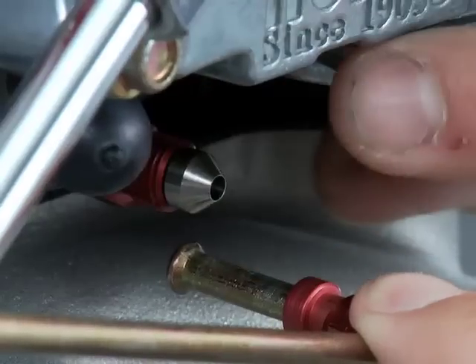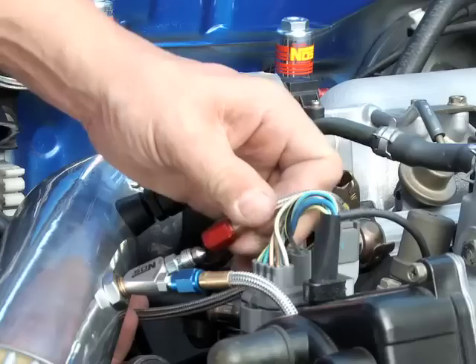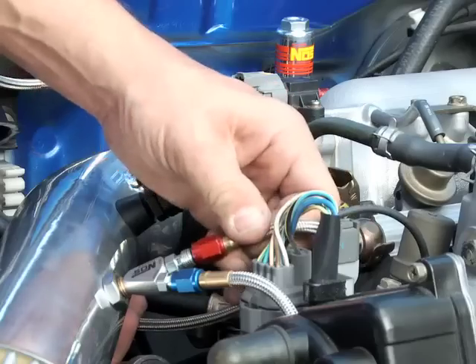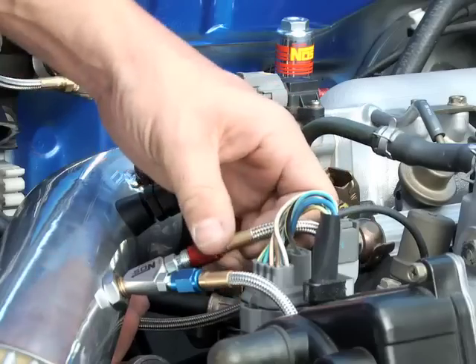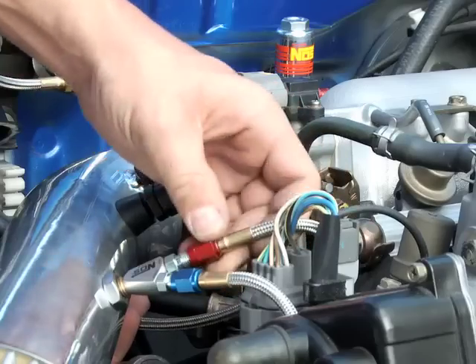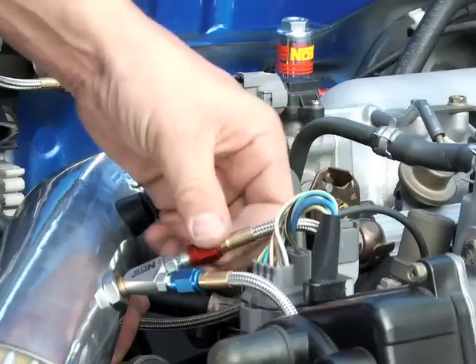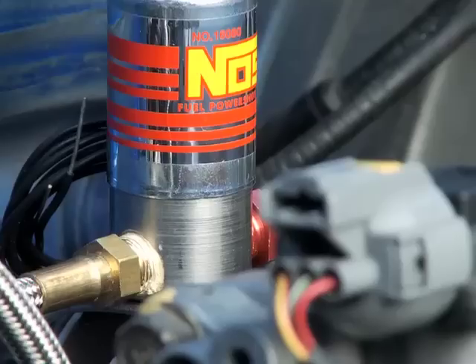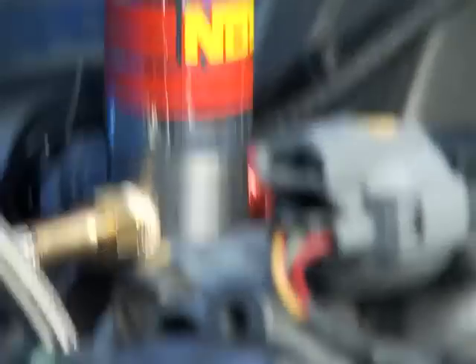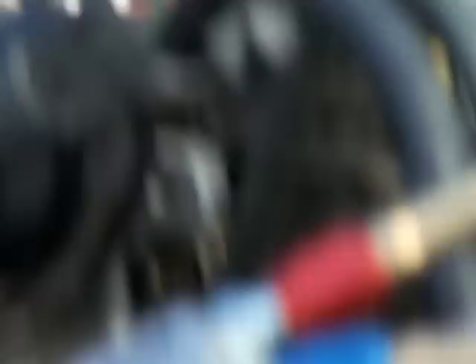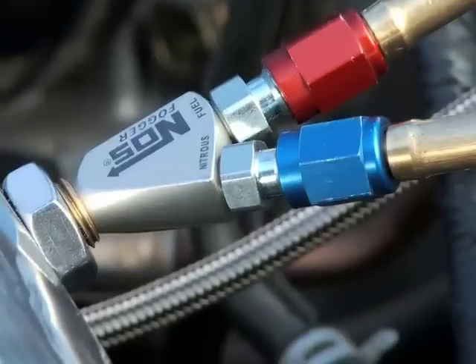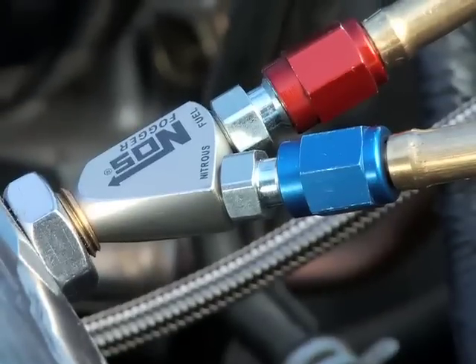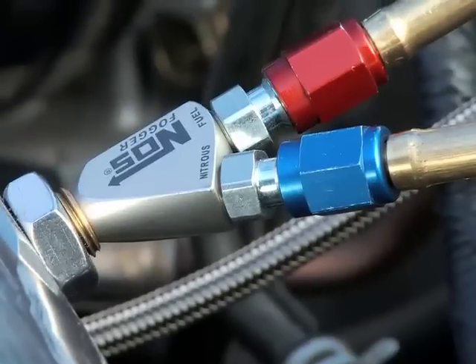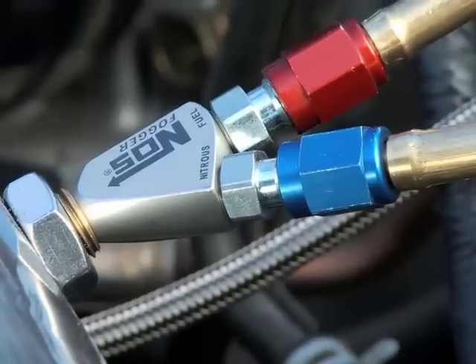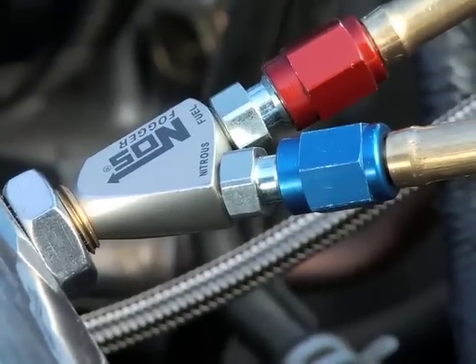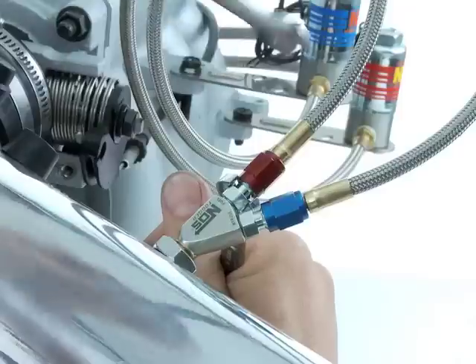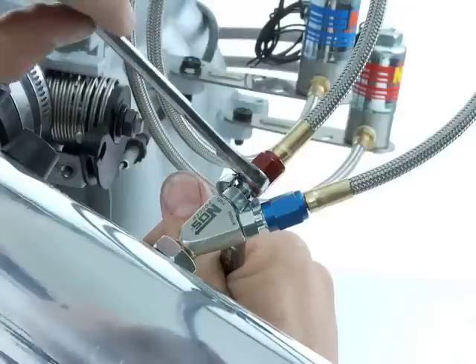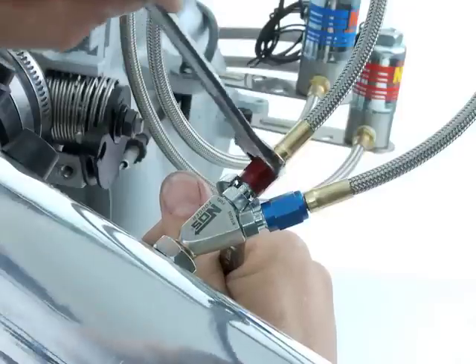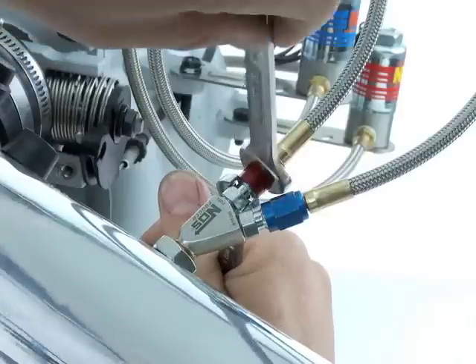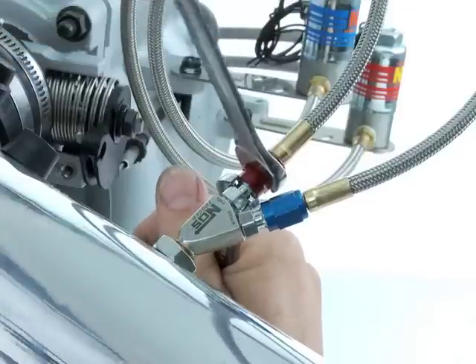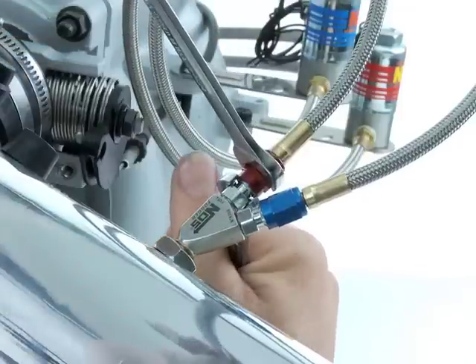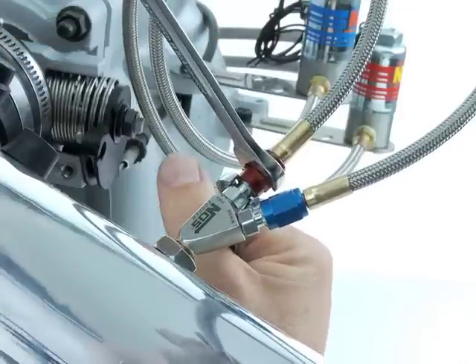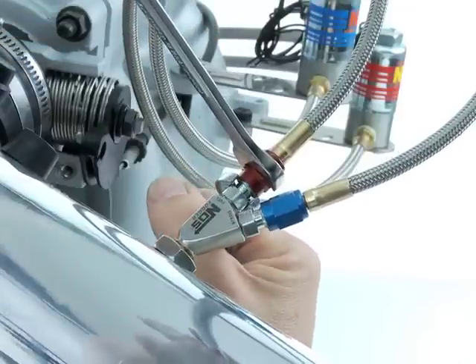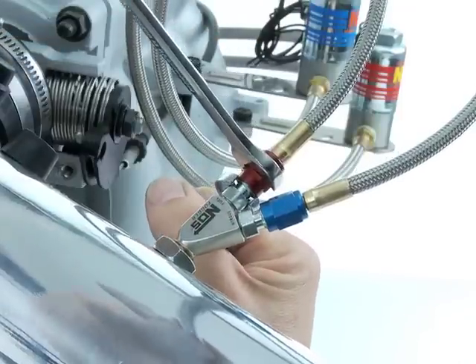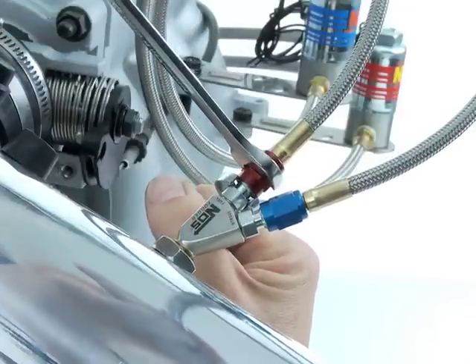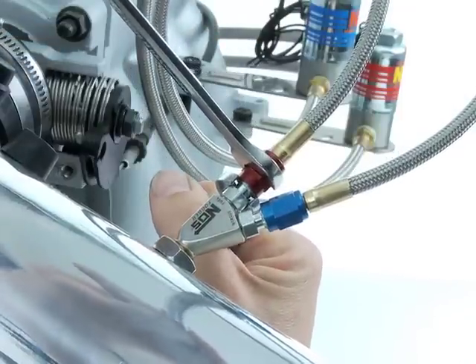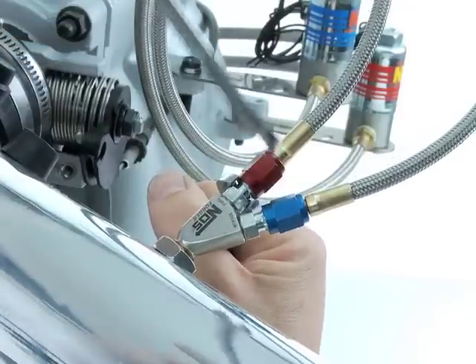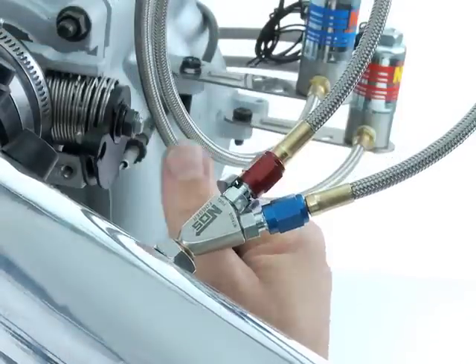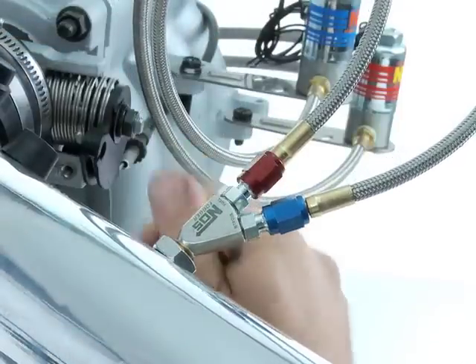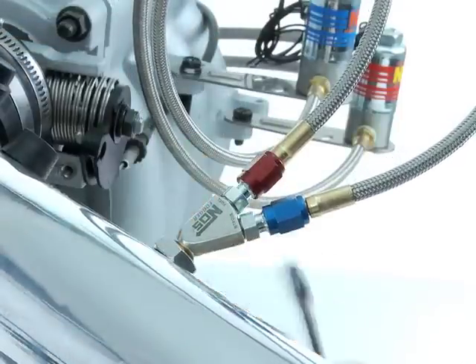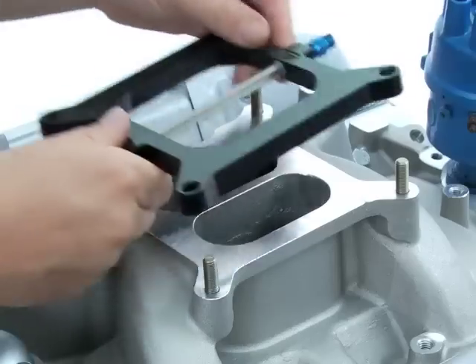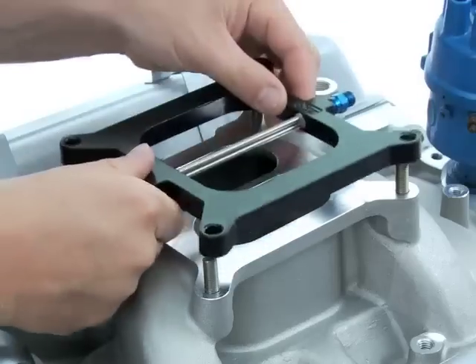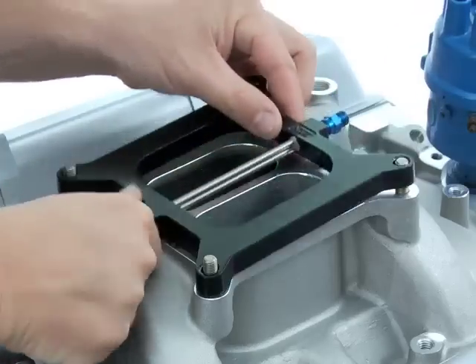Now for single fogger wet kits, you can tighten the nozzle fuel feed line. Hold the nozzle steady with a wrench while tightening the nut in place against the beveled edge of the jet with a separate wrench.